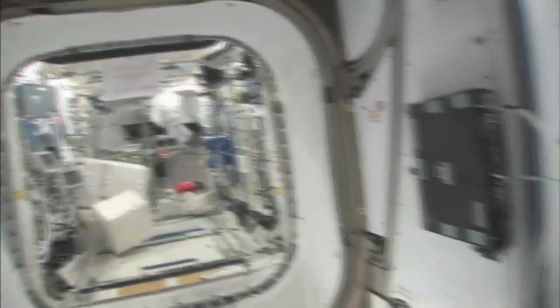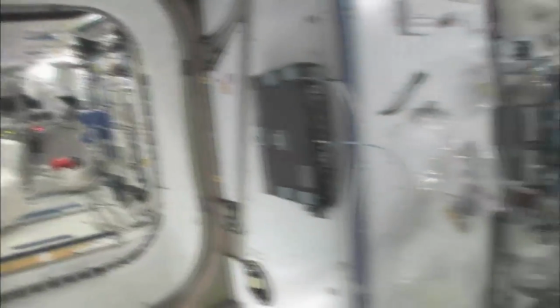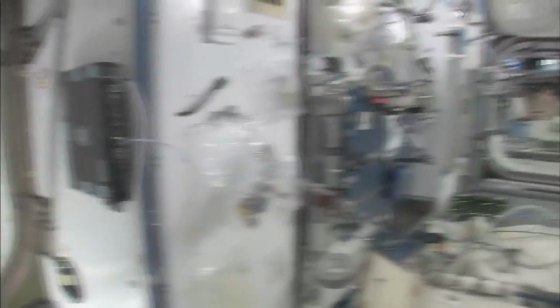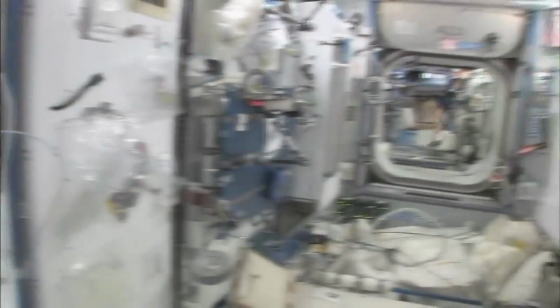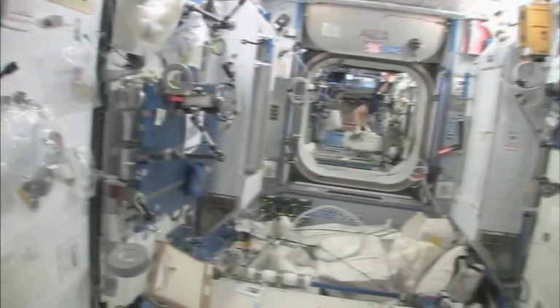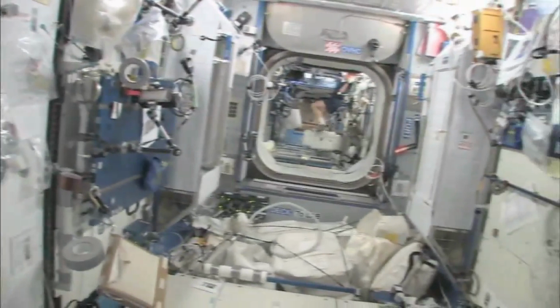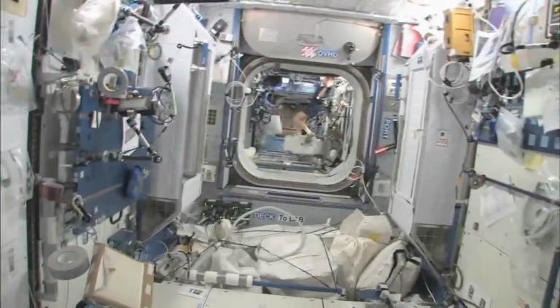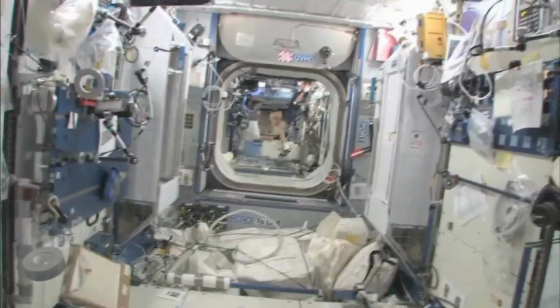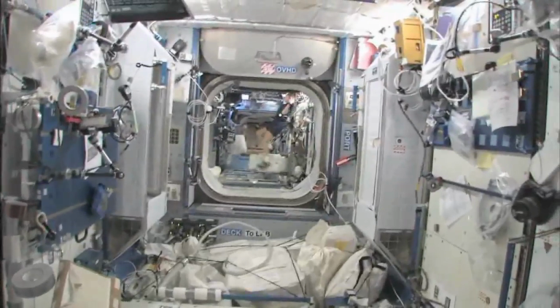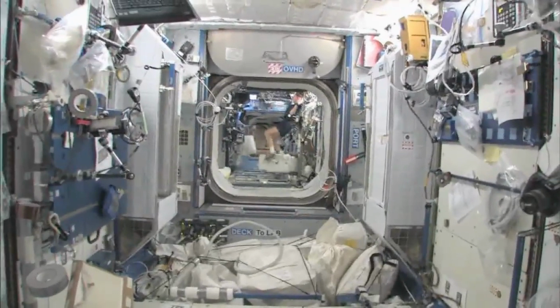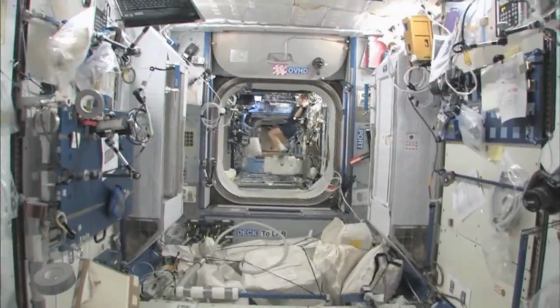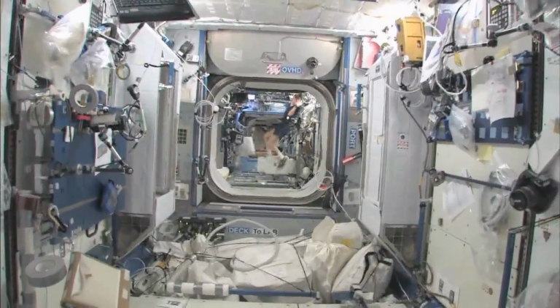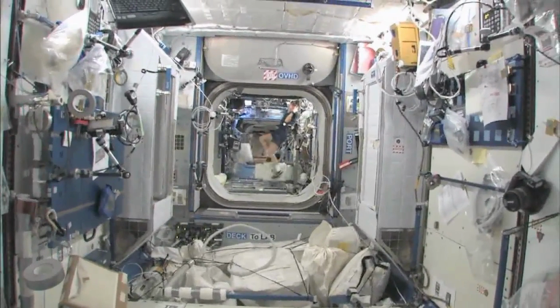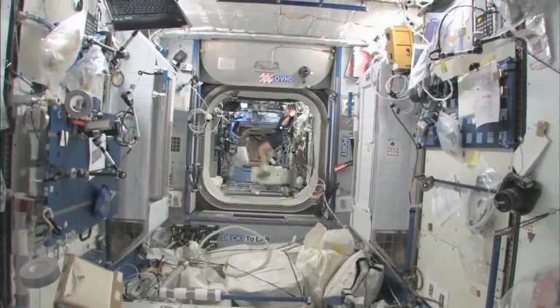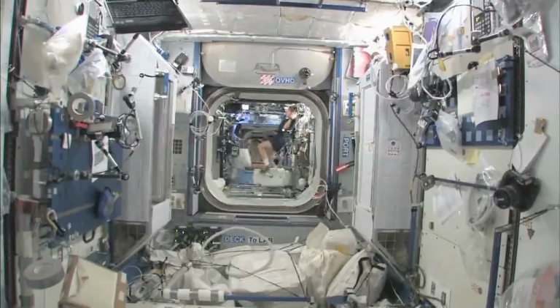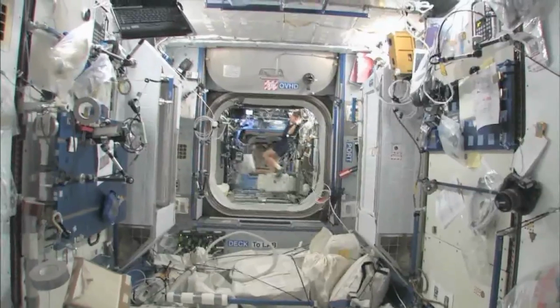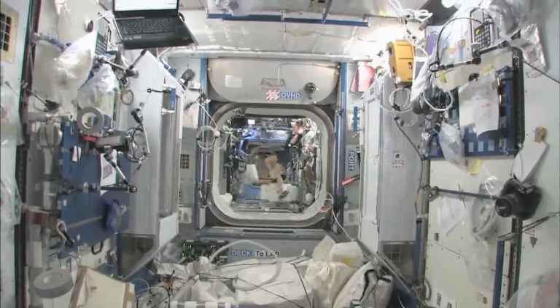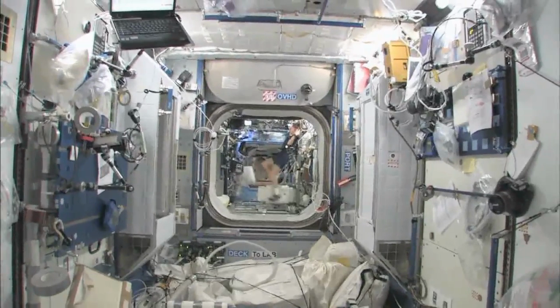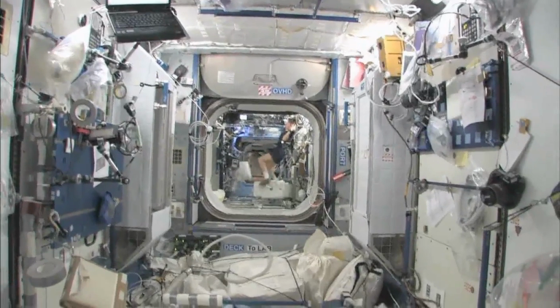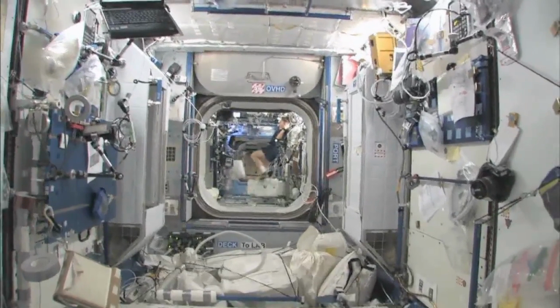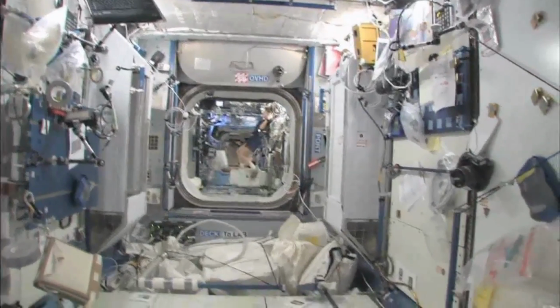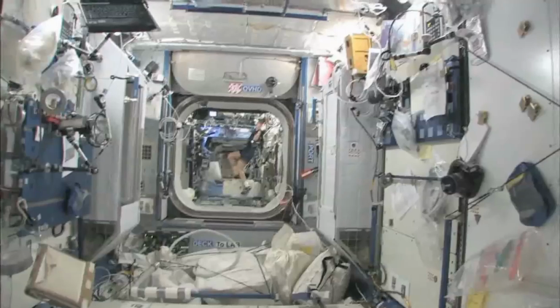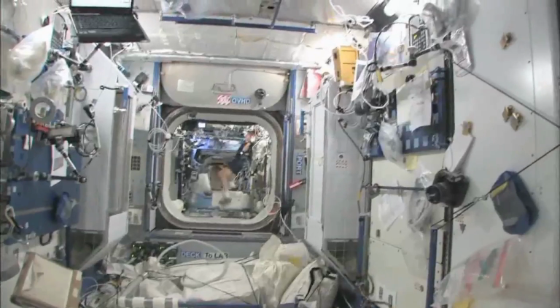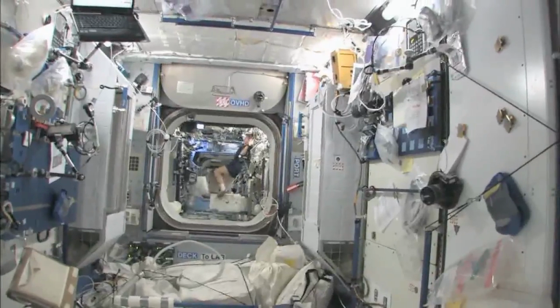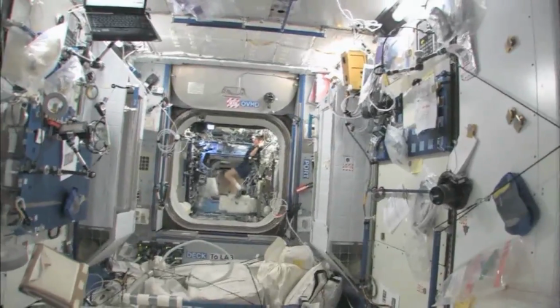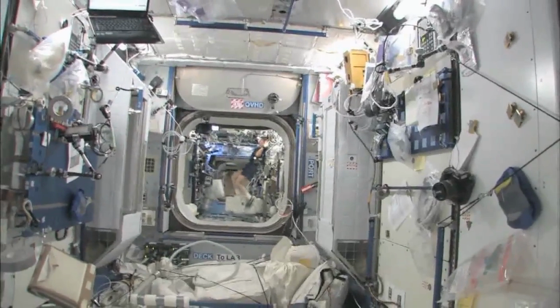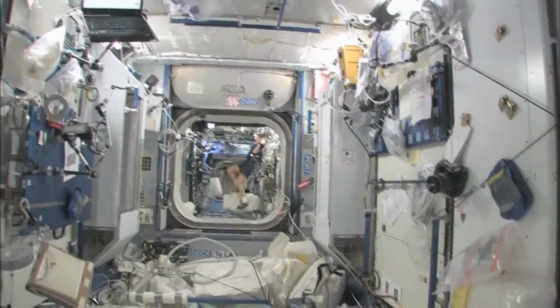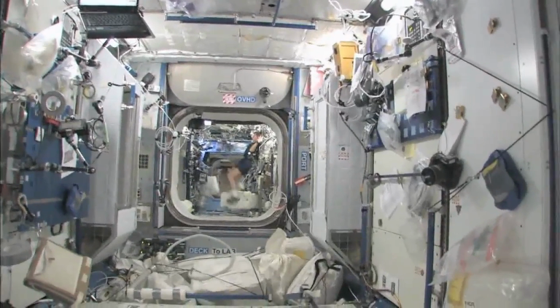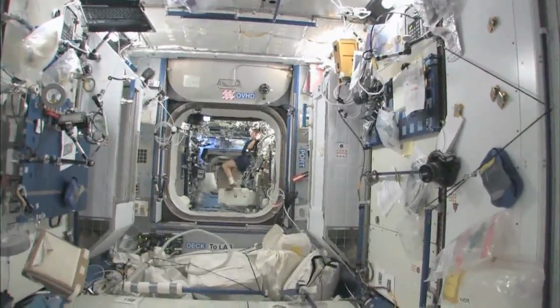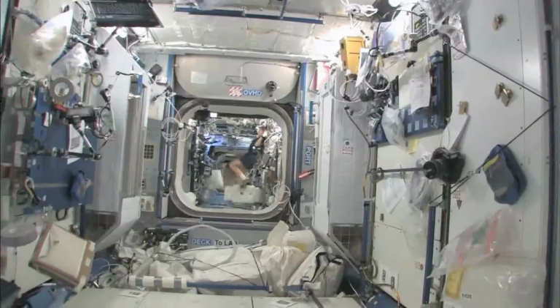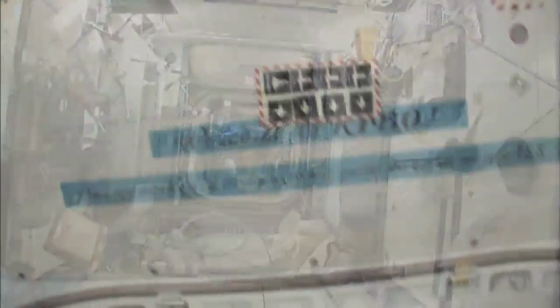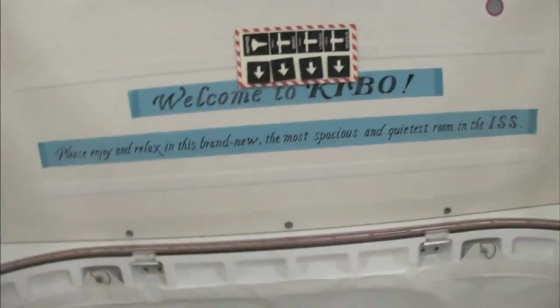And then you can look down the stack and you can see several other modules, and even a little bit into the functional cargo block — the FGB — and then the service module. So it's a really big space station that we've got. Welcome to Kibo.